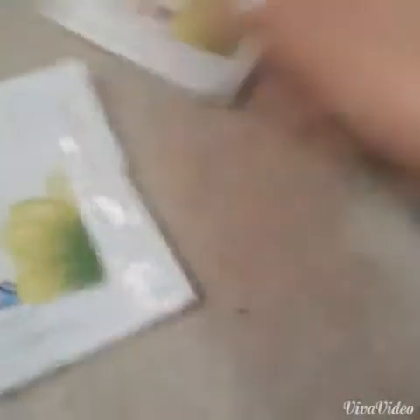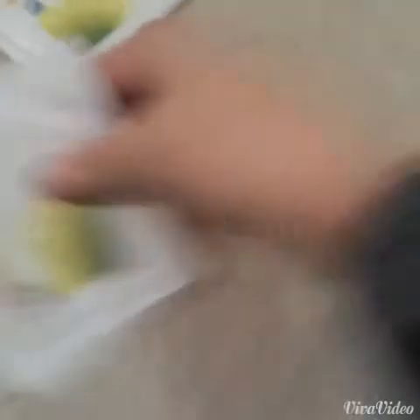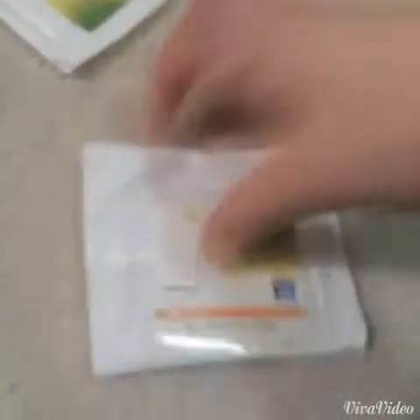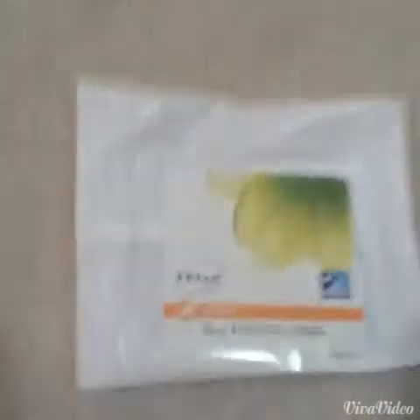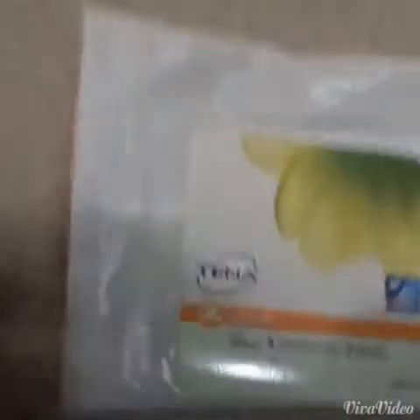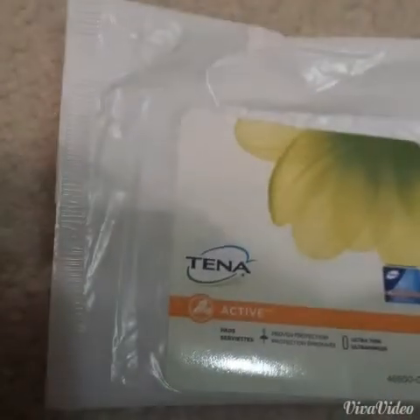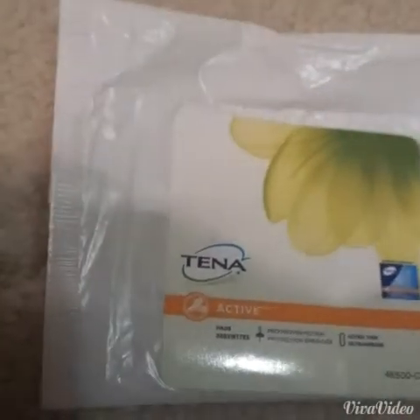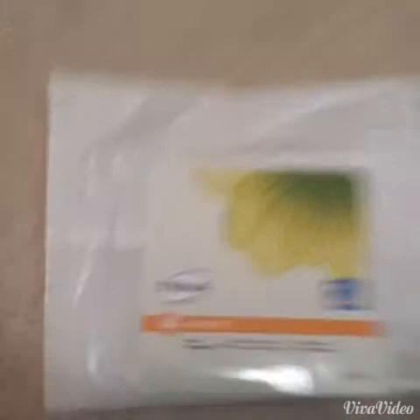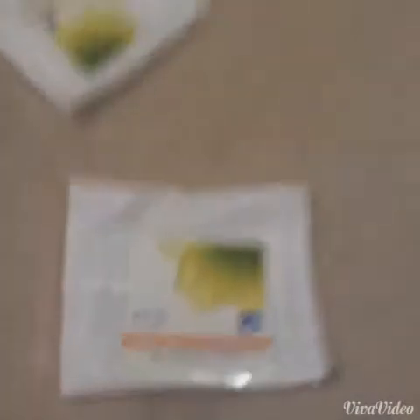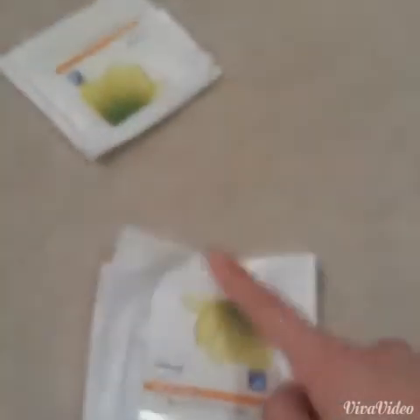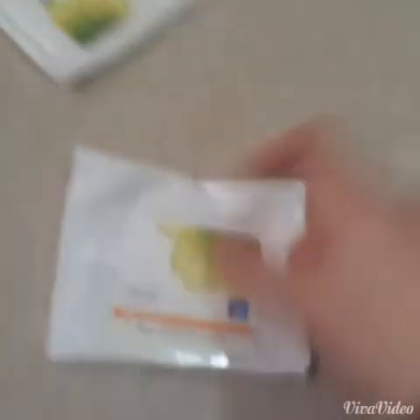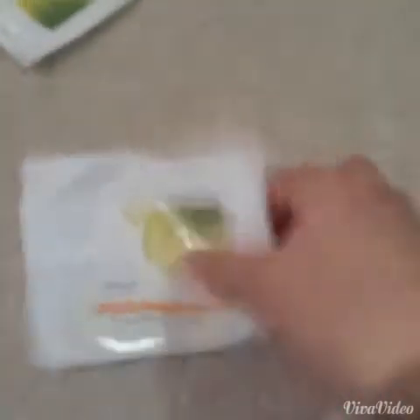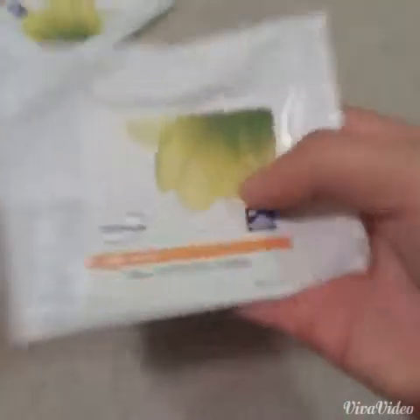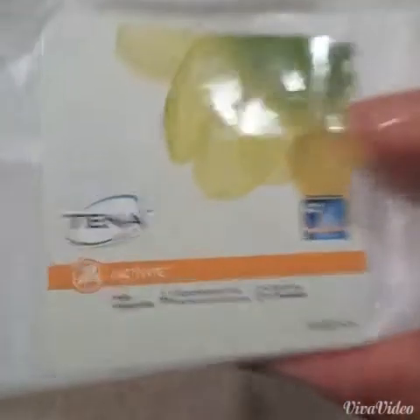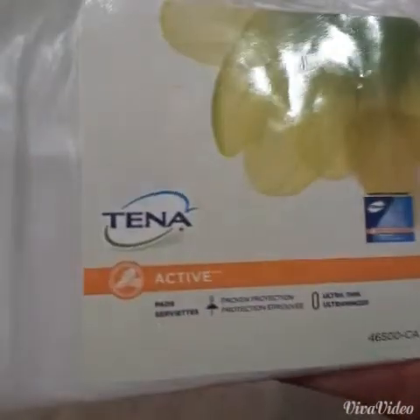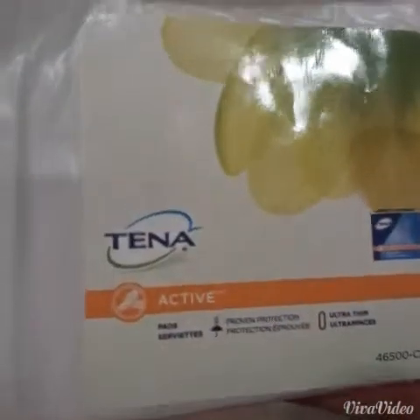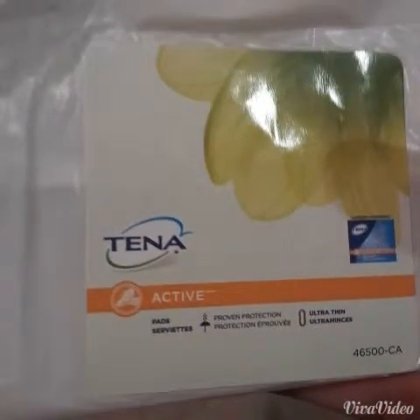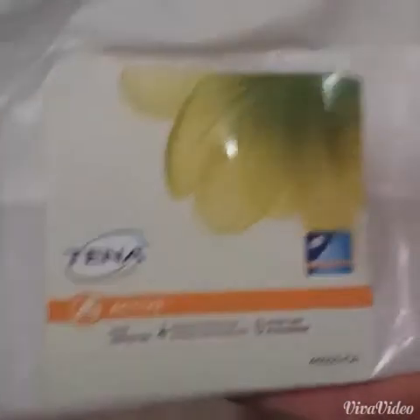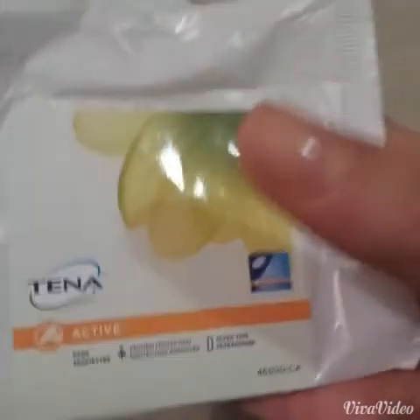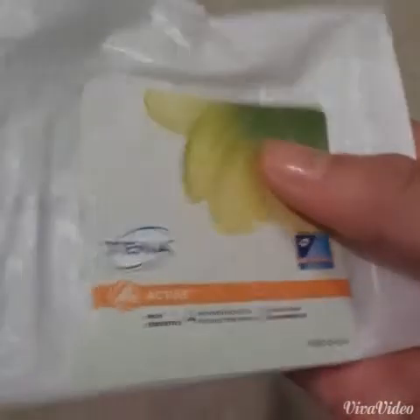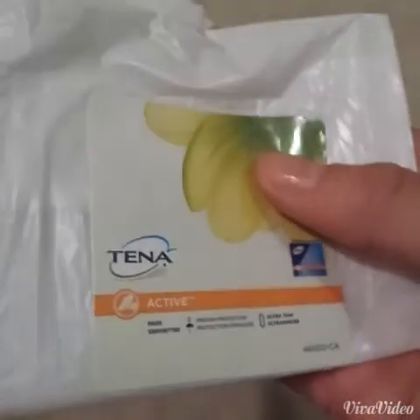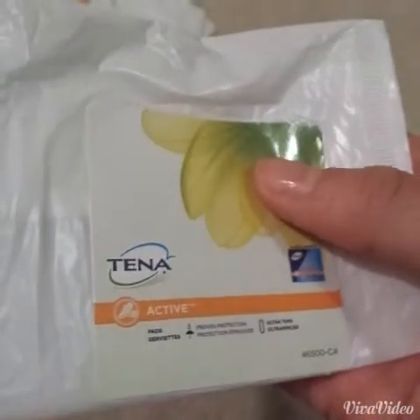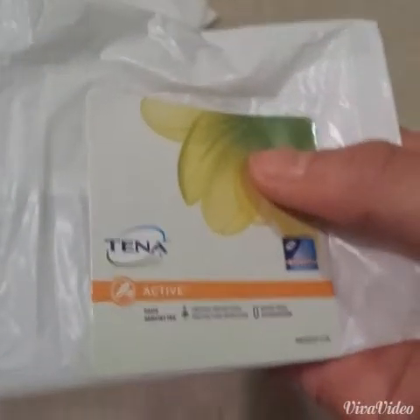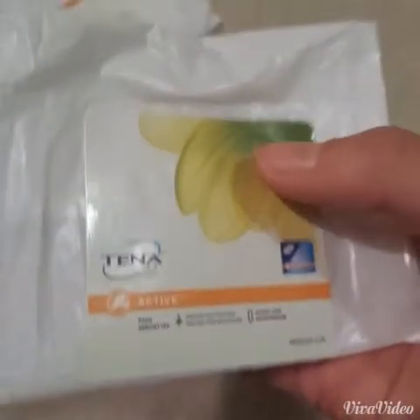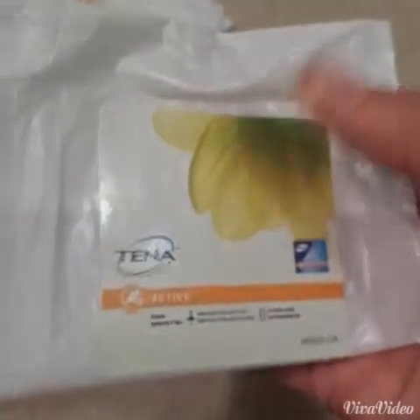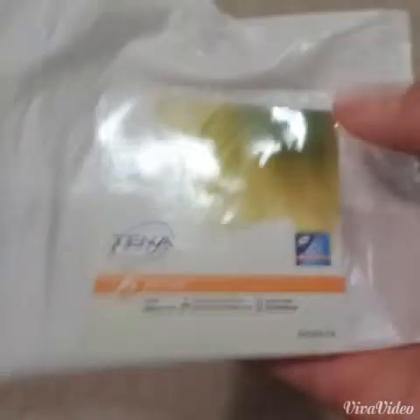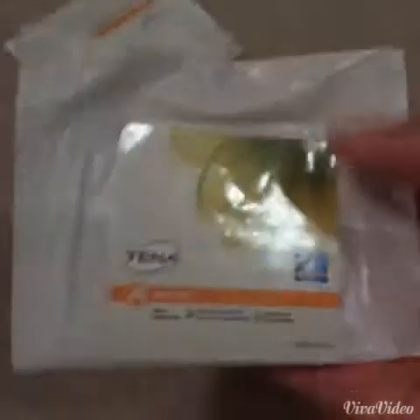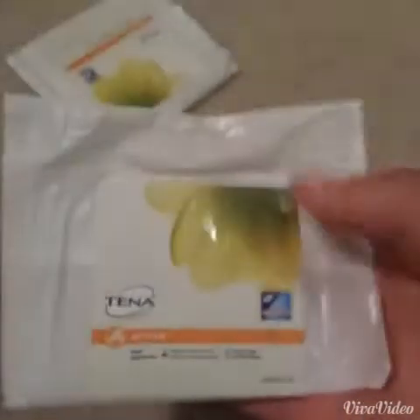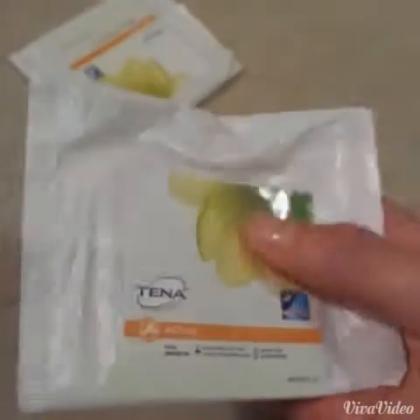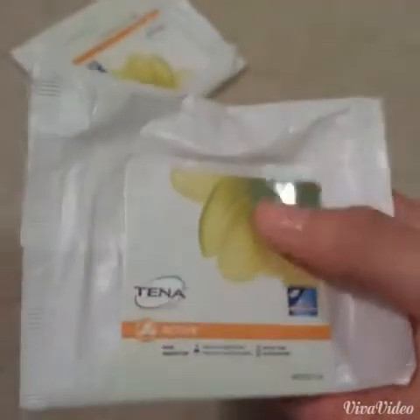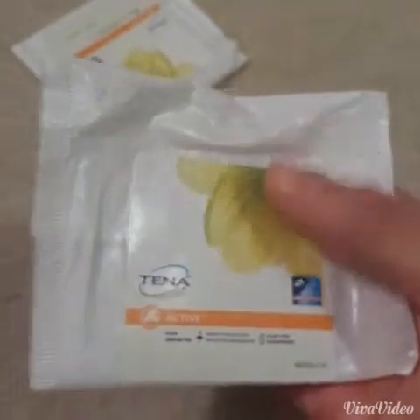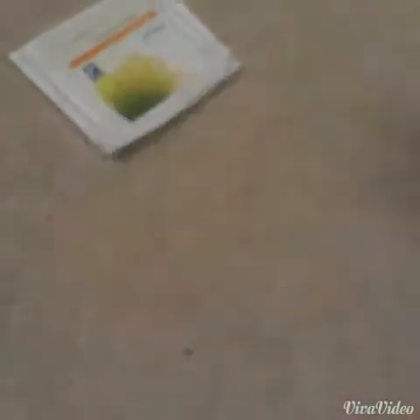Next I have the Tenna Active Pad. This pad was okay, except that it didn't have any wings — that's the only setback. But other than that, I really liked it.